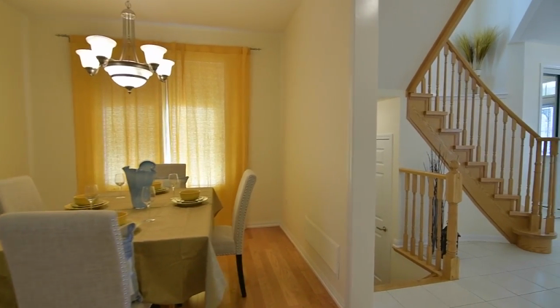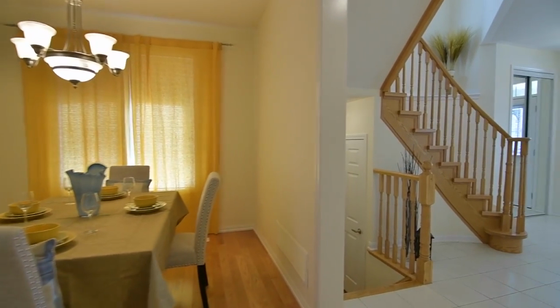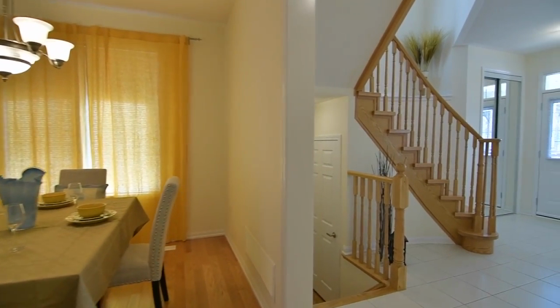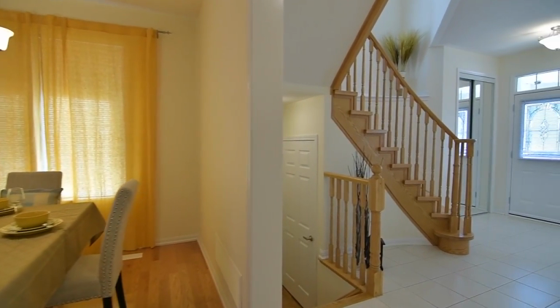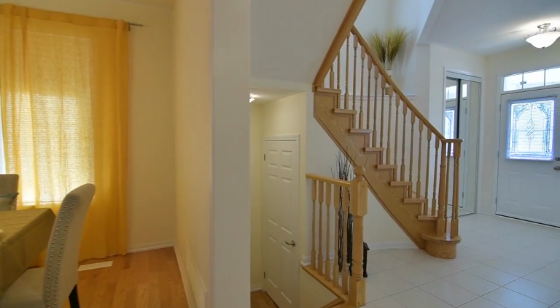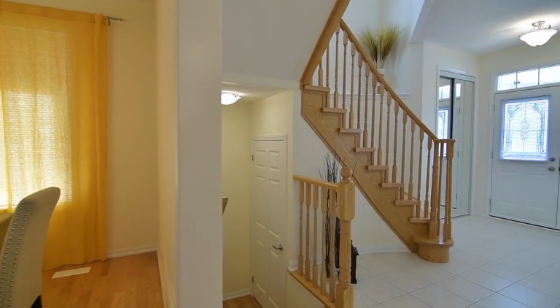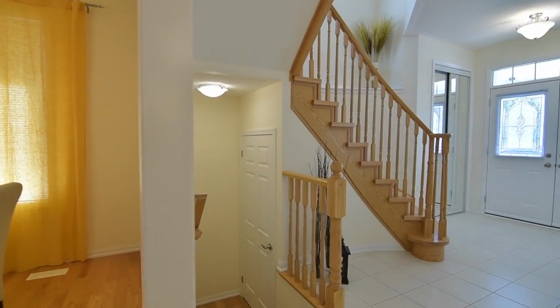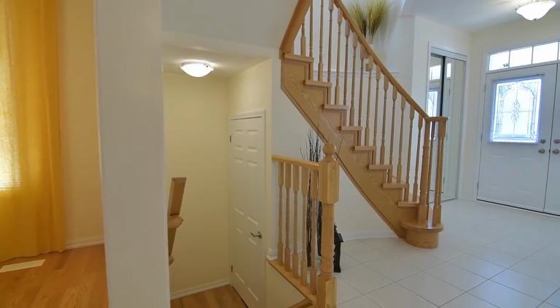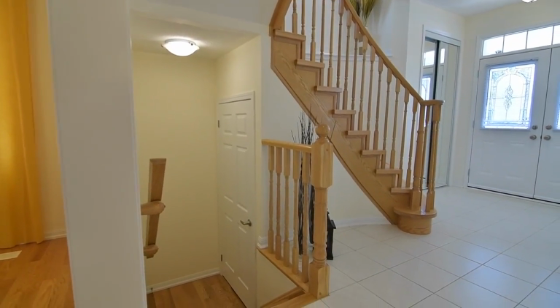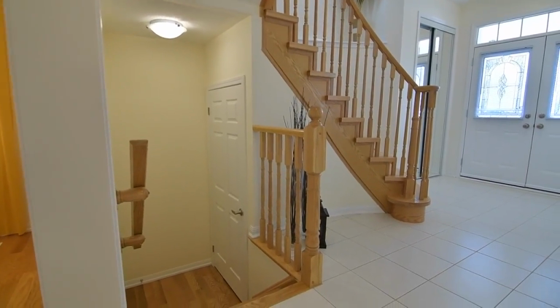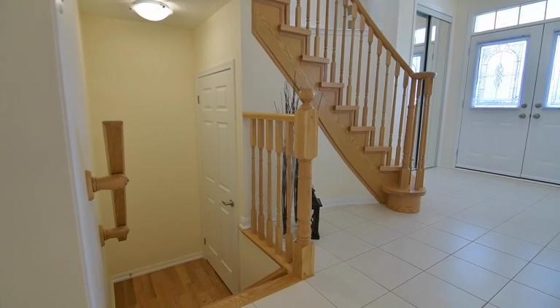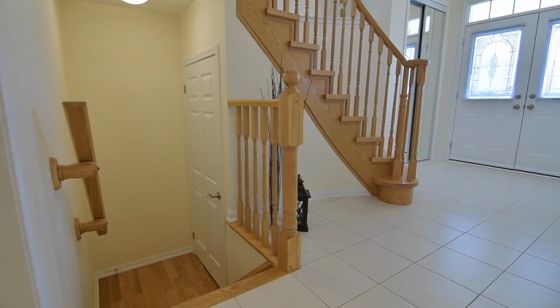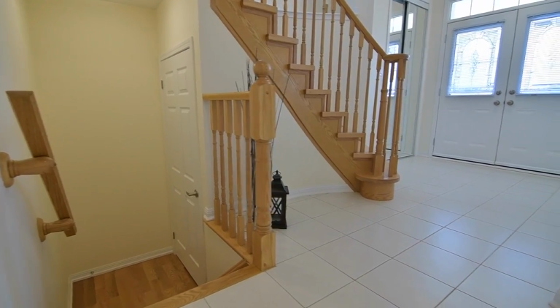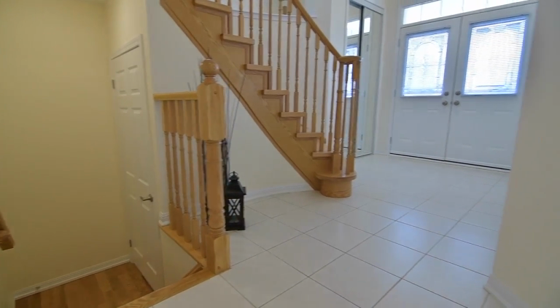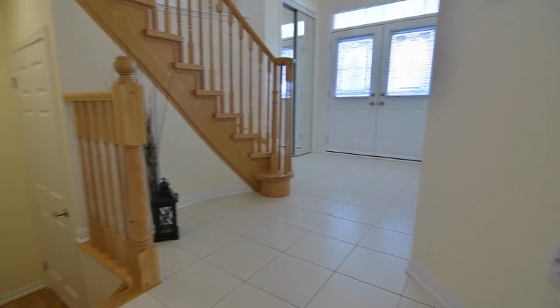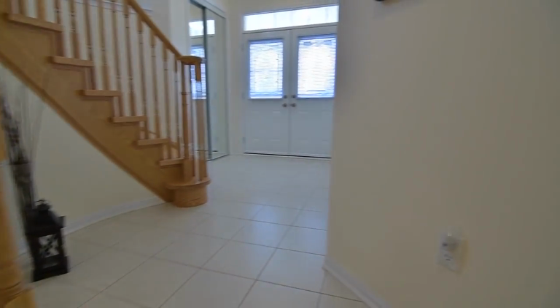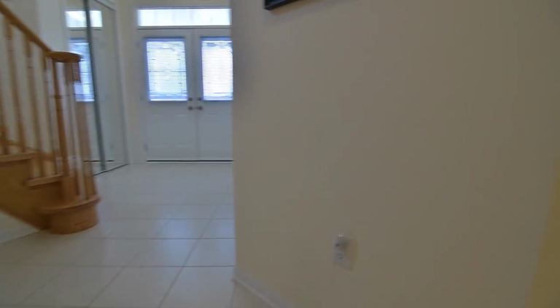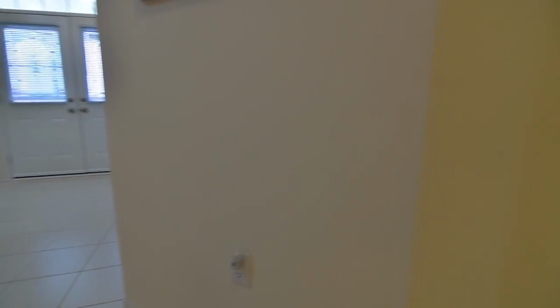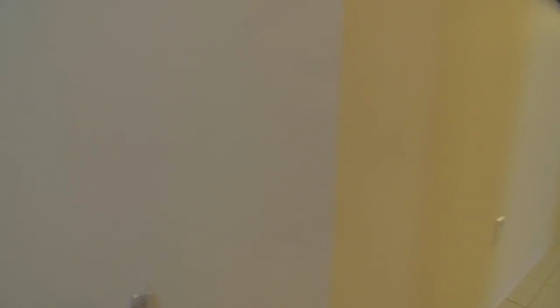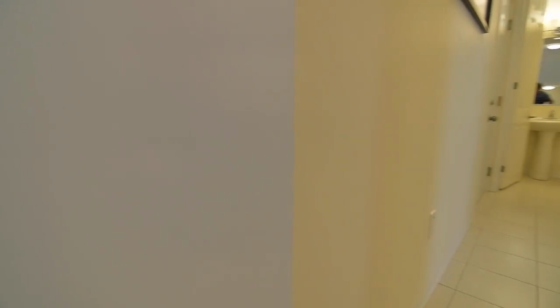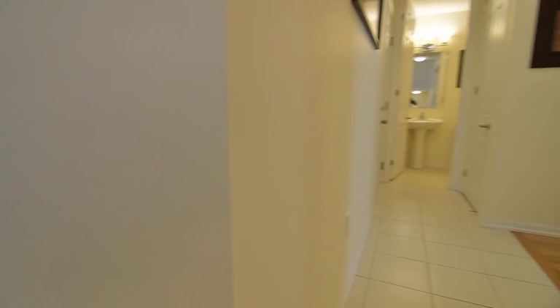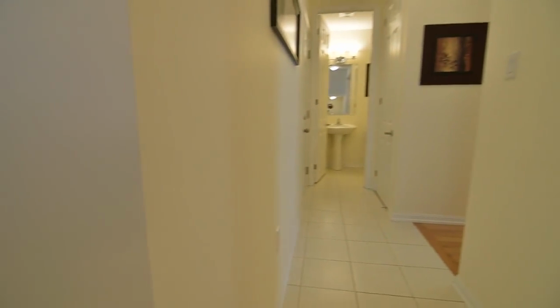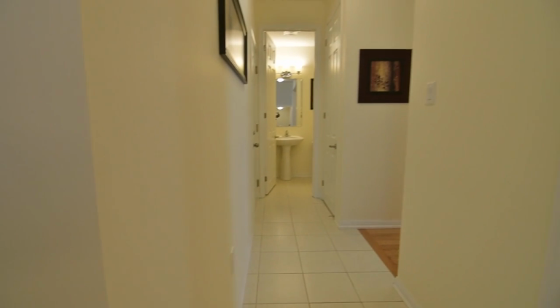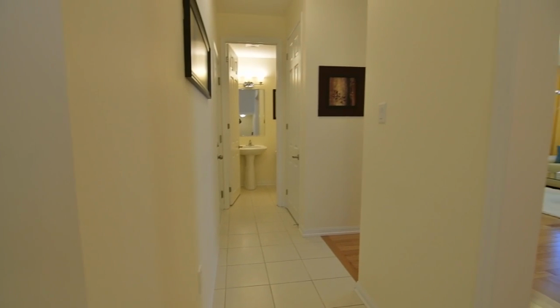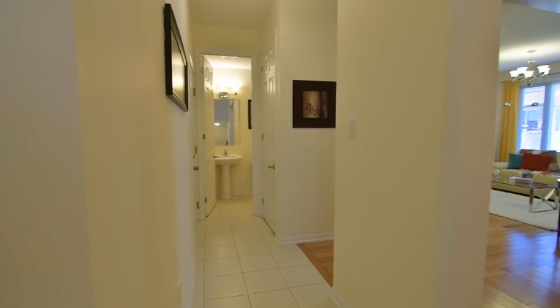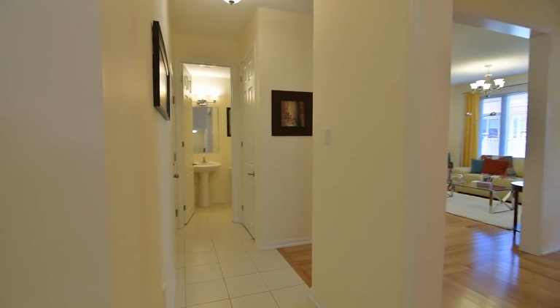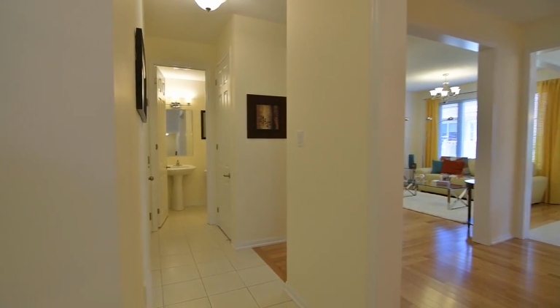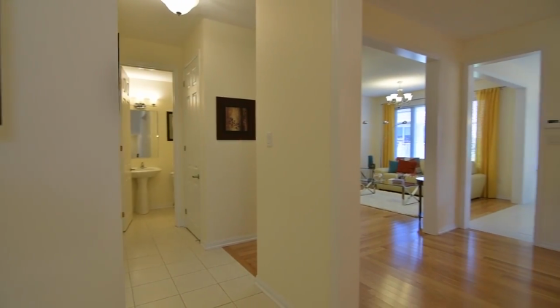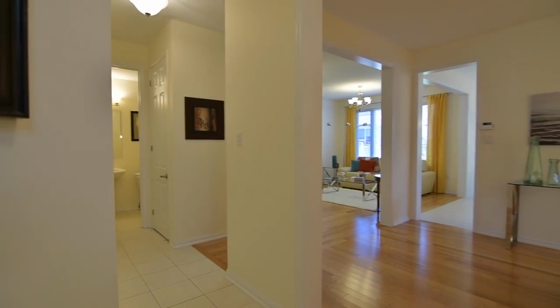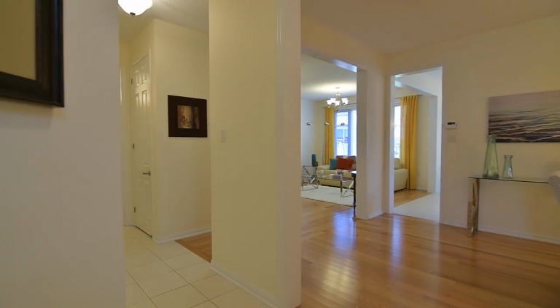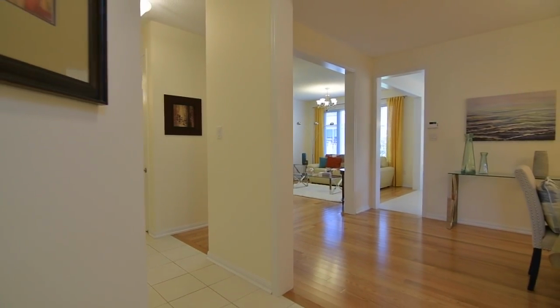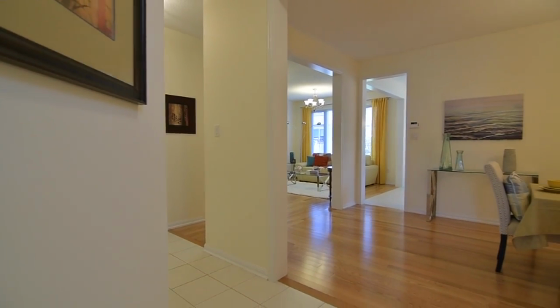The lower level is unspoiled and awaits a personal touch. Down a ceramic tiled side hallway, a coat and storage closet, a powder room and garage access through a fire retardant door completes the main level.